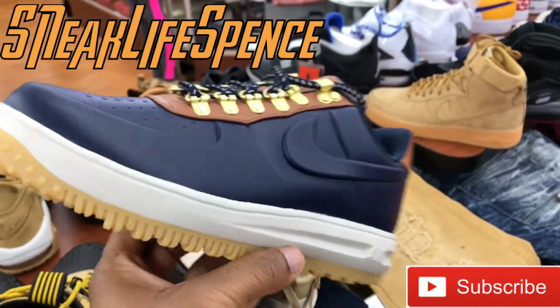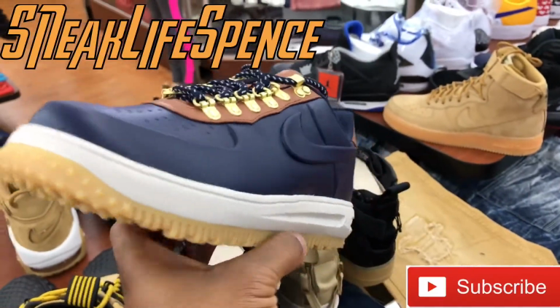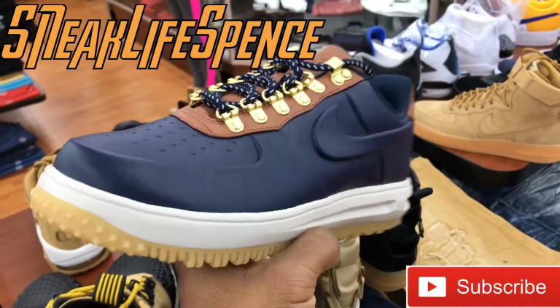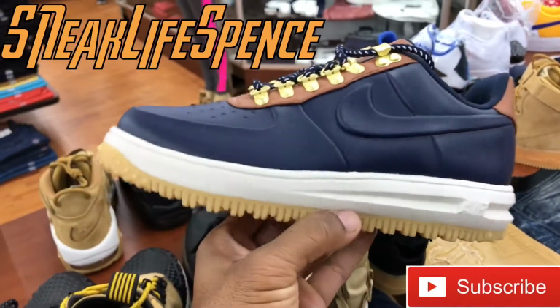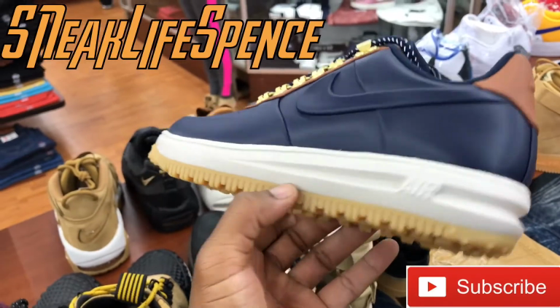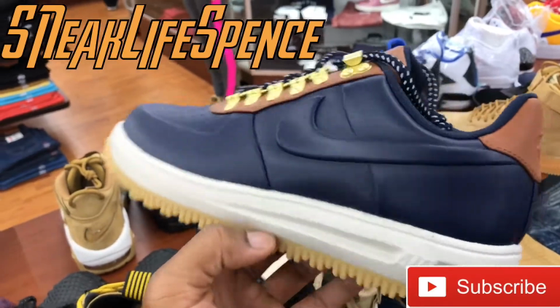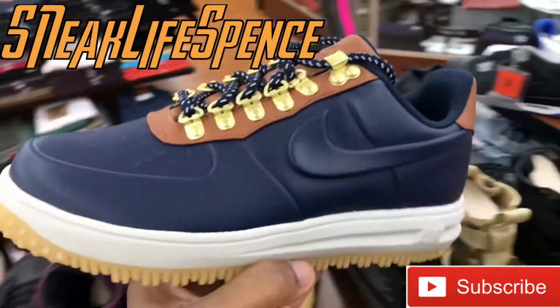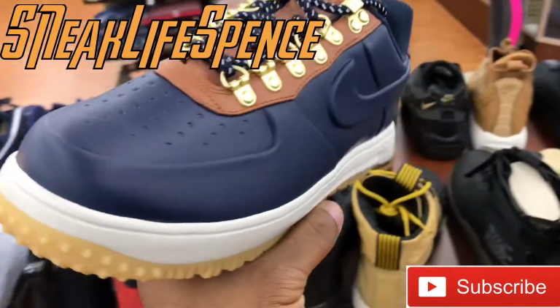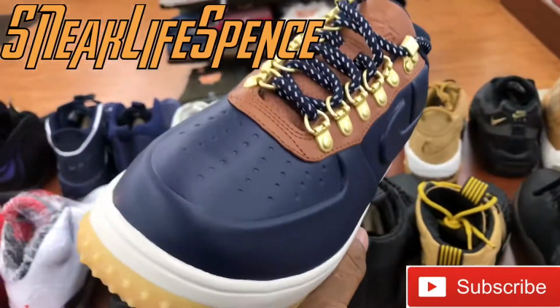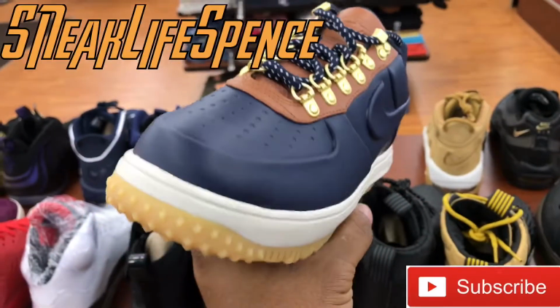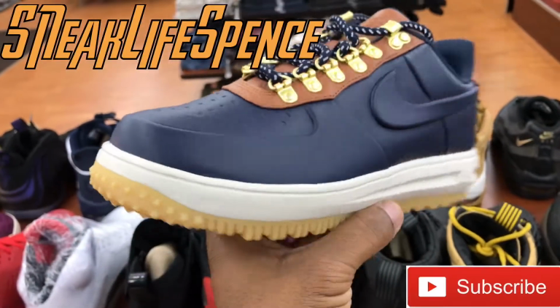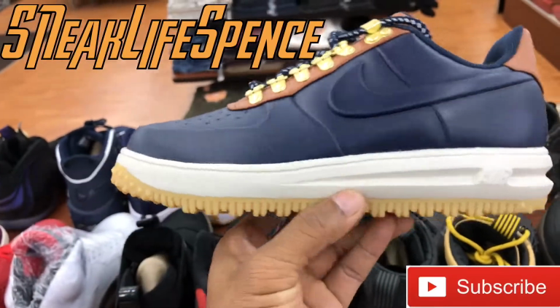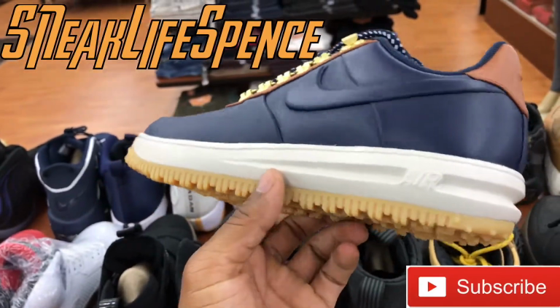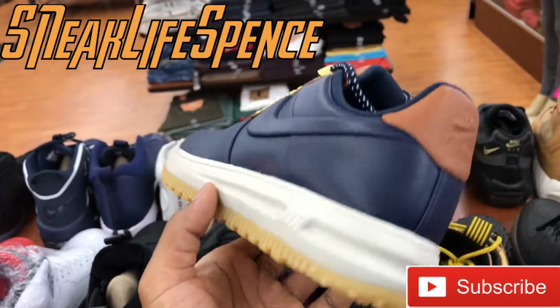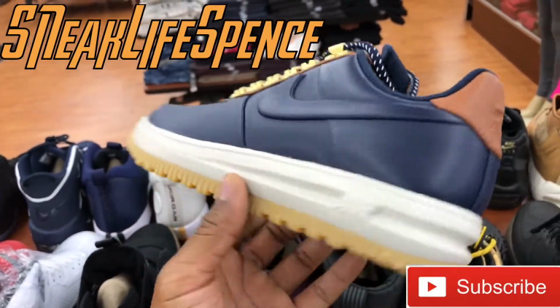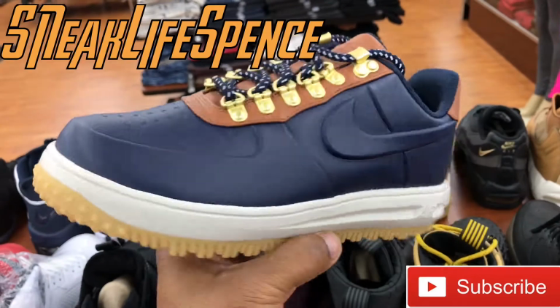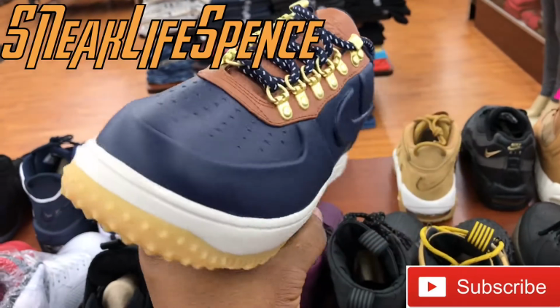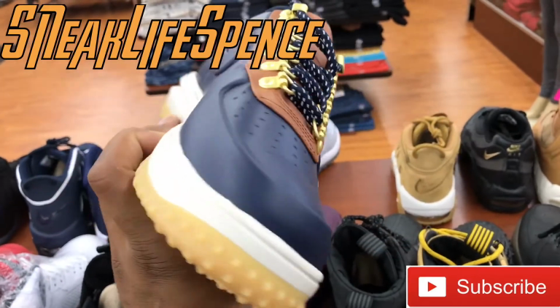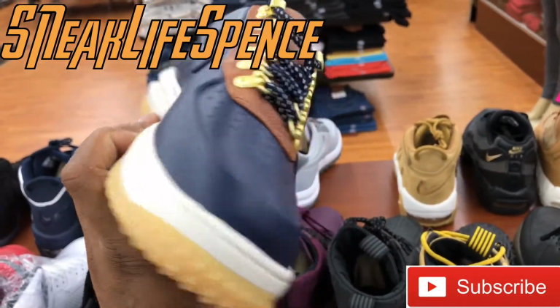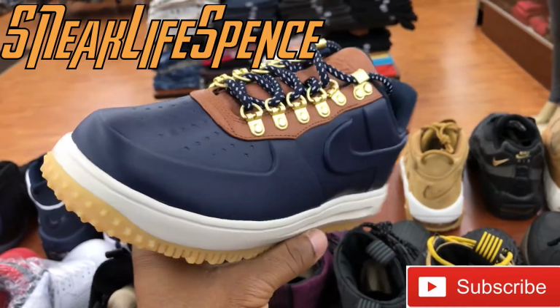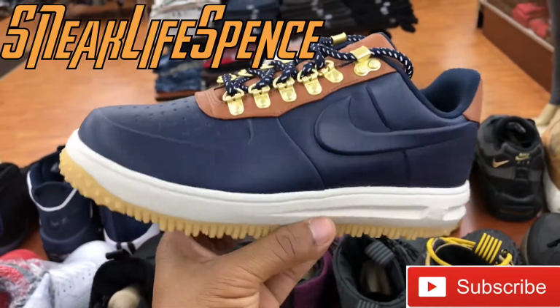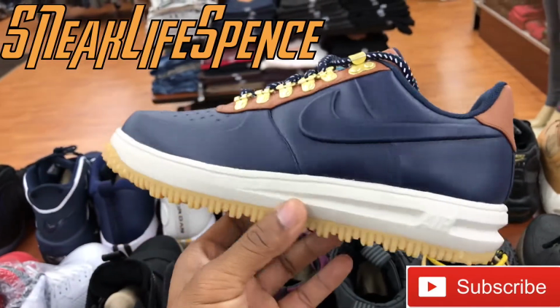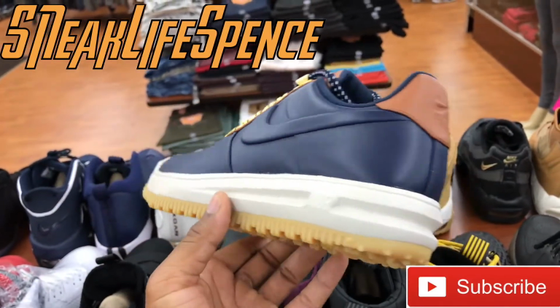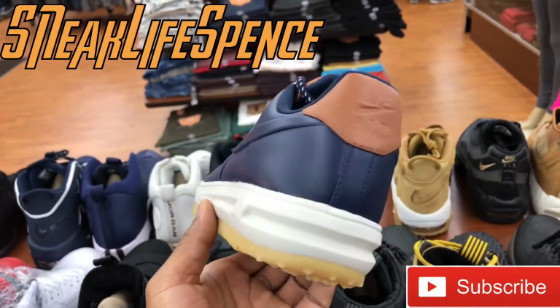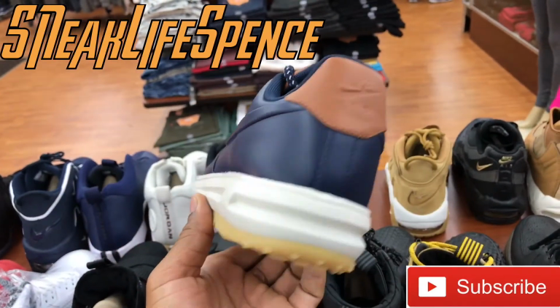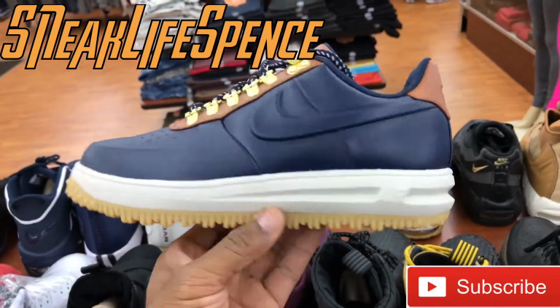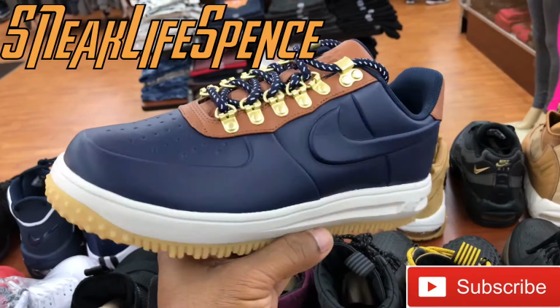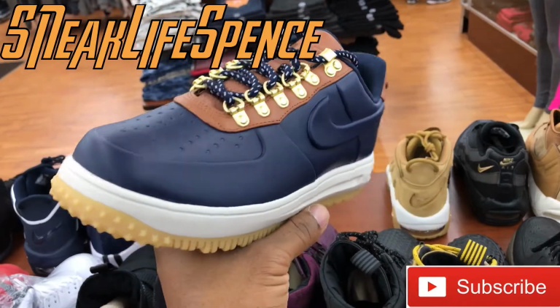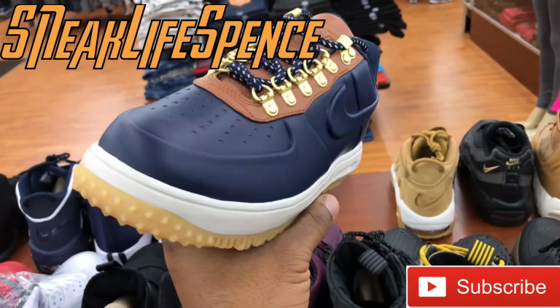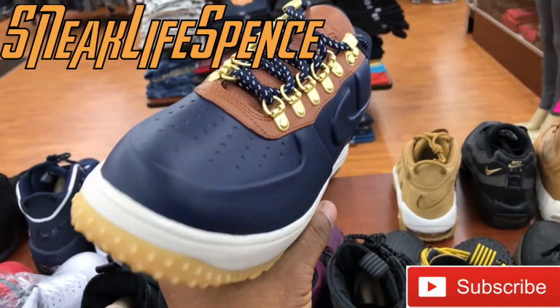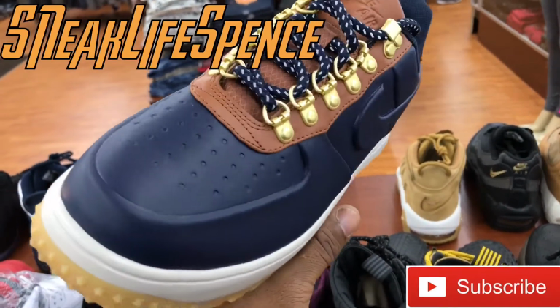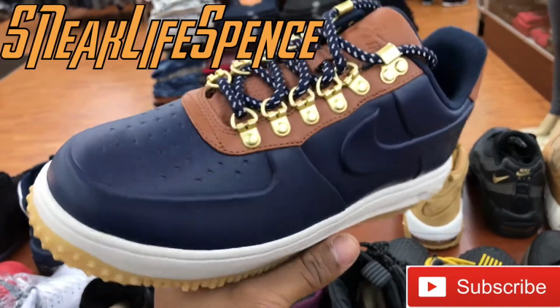This year, they switched it up and hit us with the lows. These lows are fresh, too. This is a real nice casual shoe for the weather coming up in the wintertime — a really dope, casual shoe to step out in when it's kind of nasty and snowy out. If you still want to look fresh, you put these on.